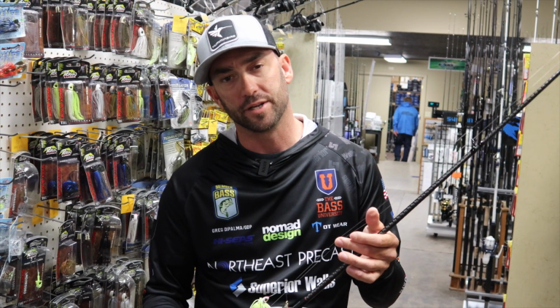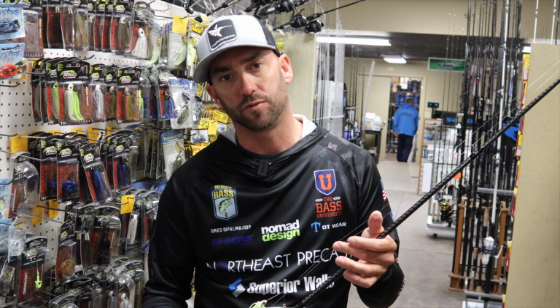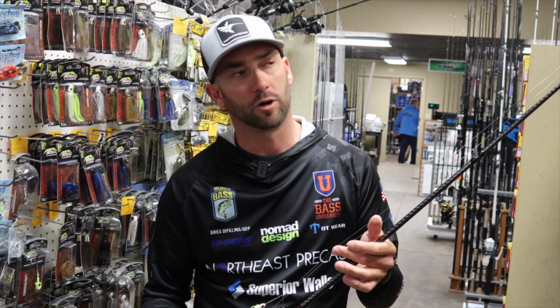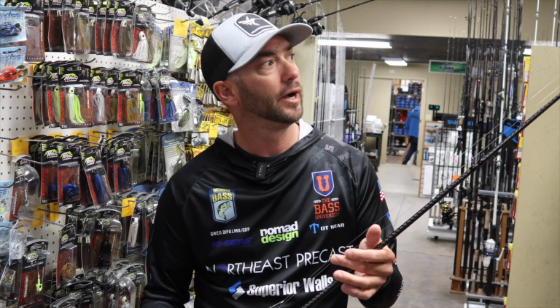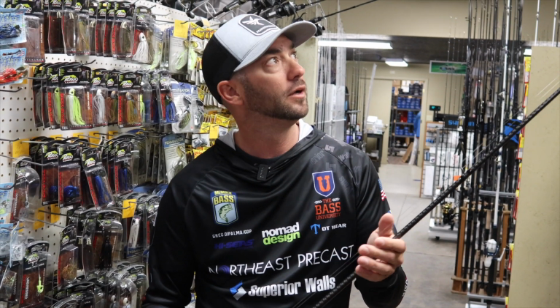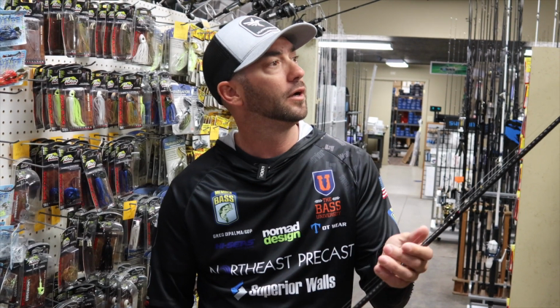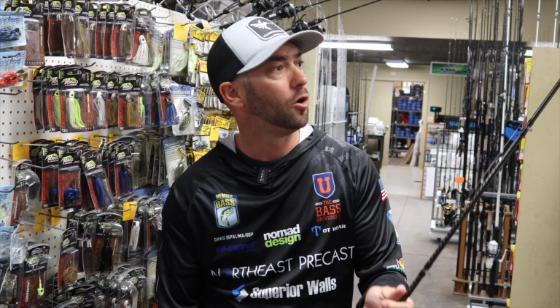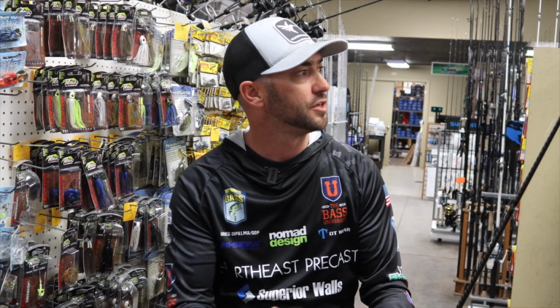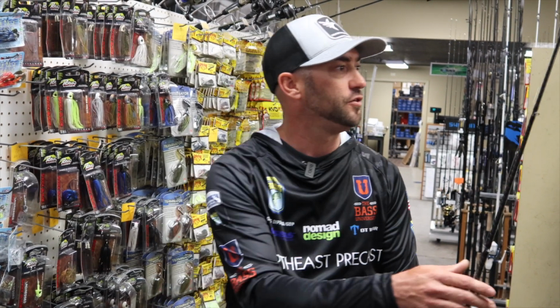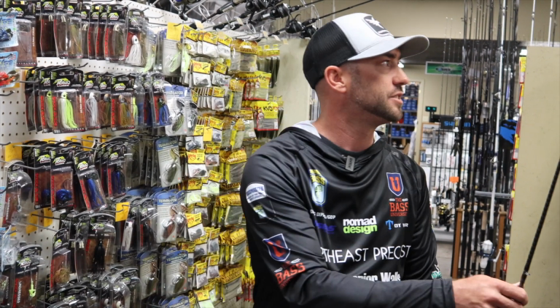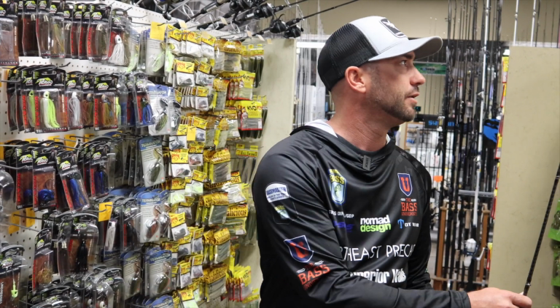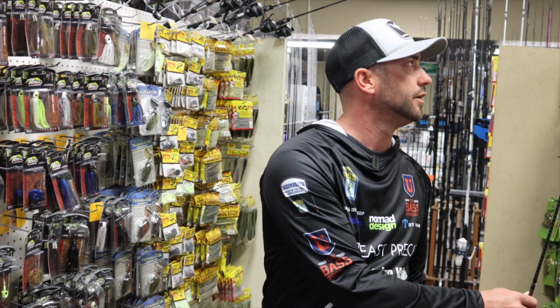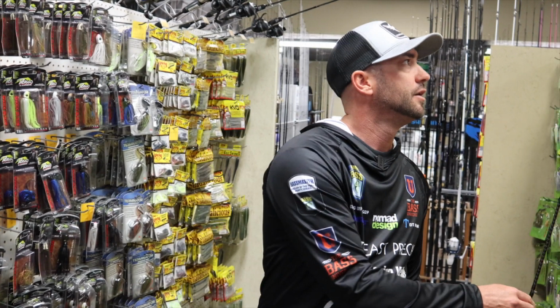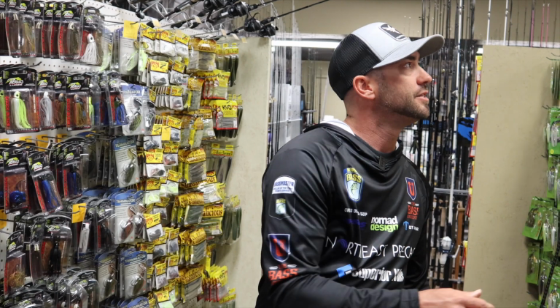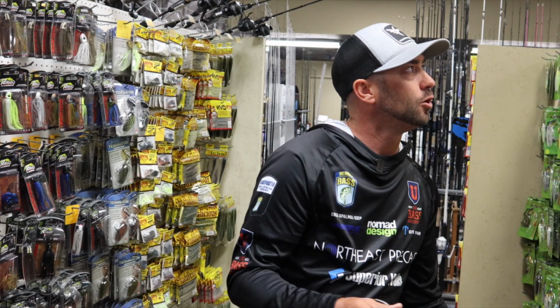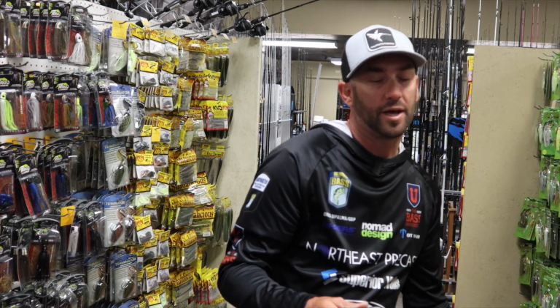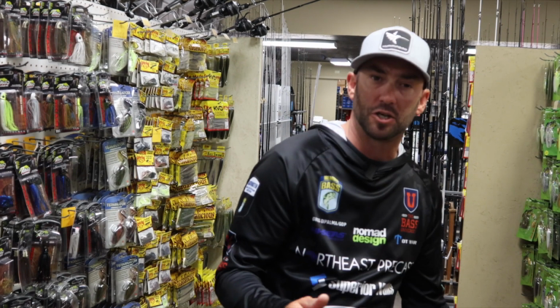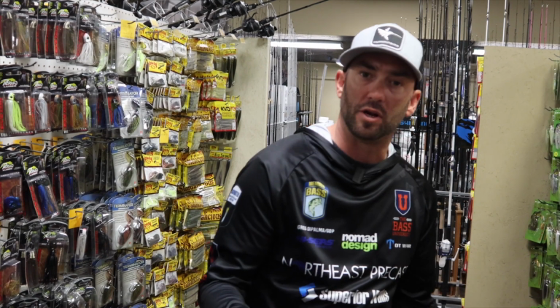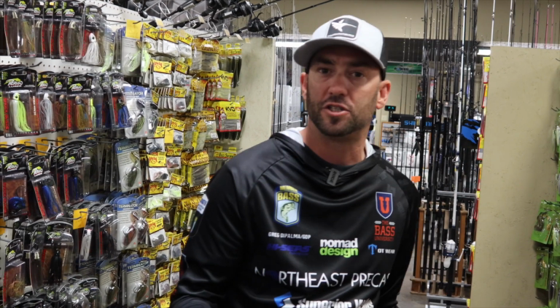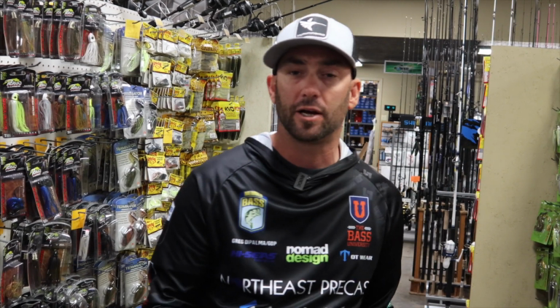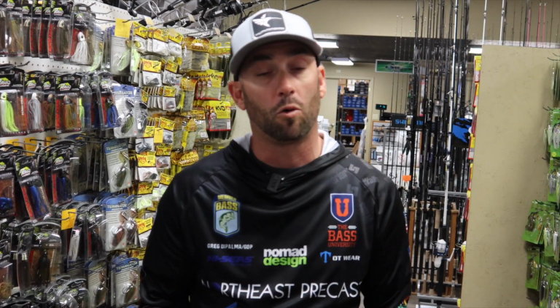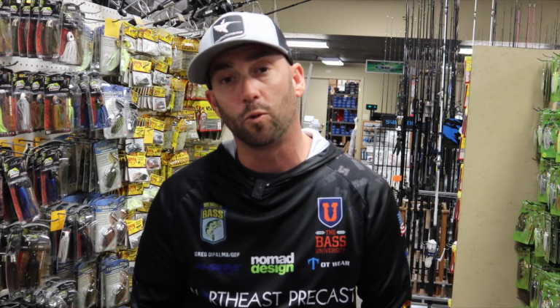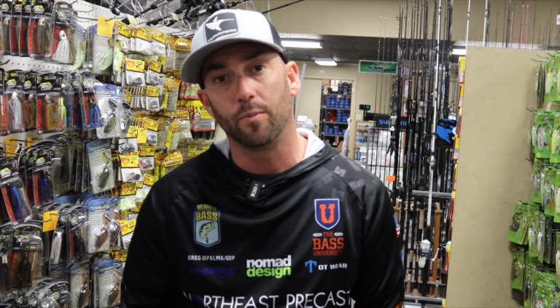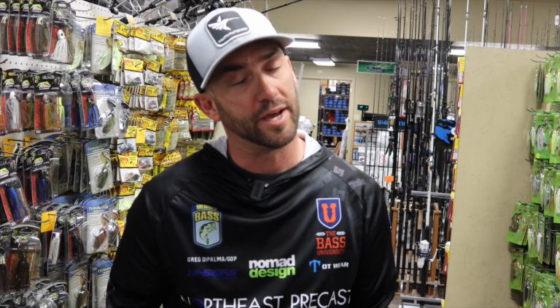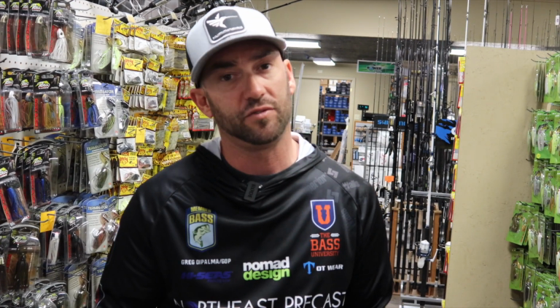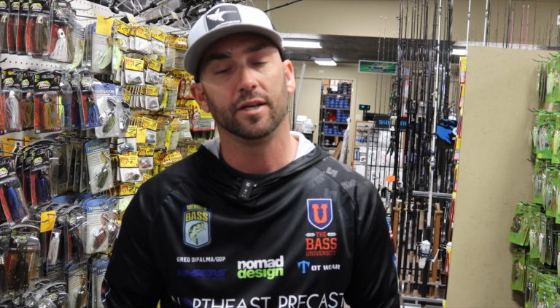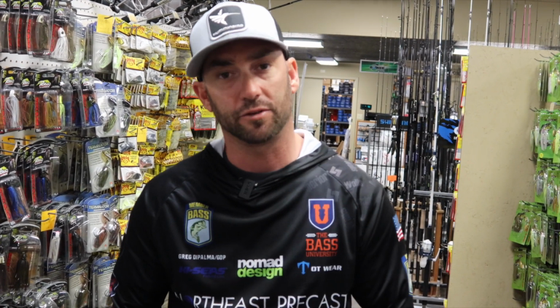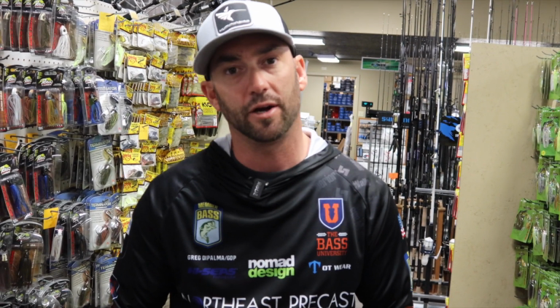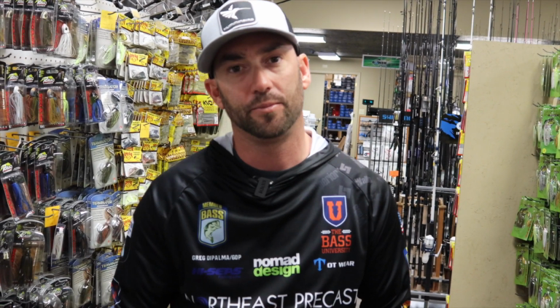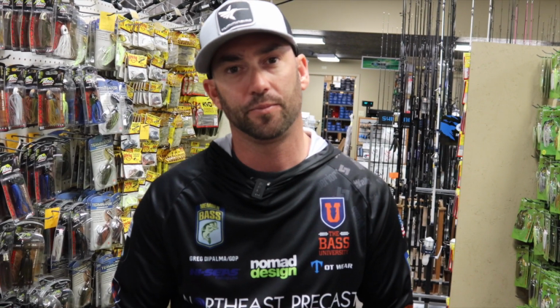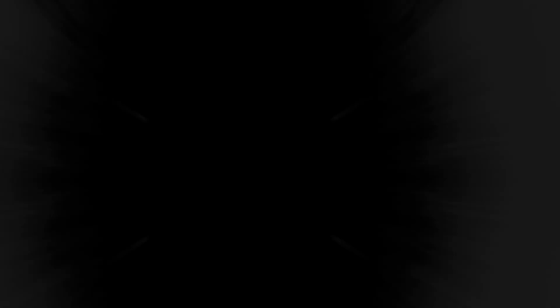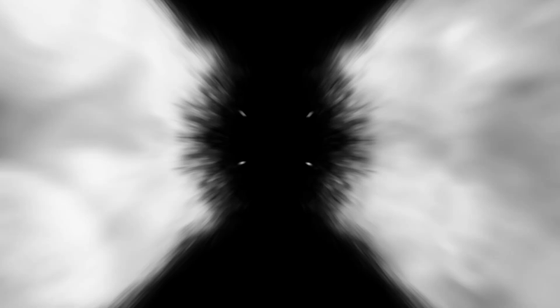All this stuff you guys see right here is available at Susquehanna Fishing Tackle or on the web at sfttackle.com.